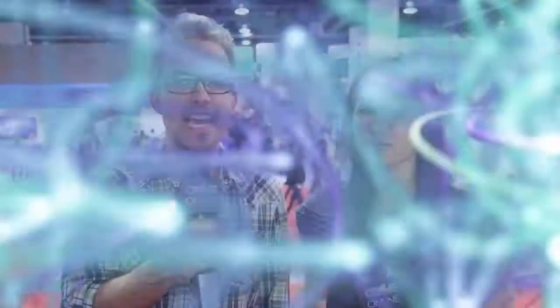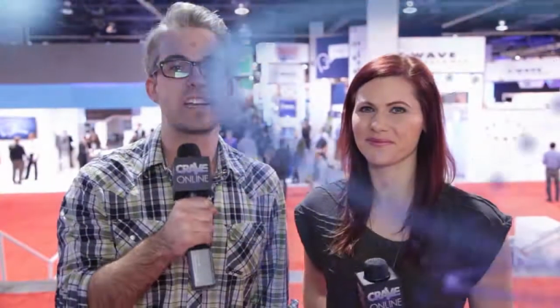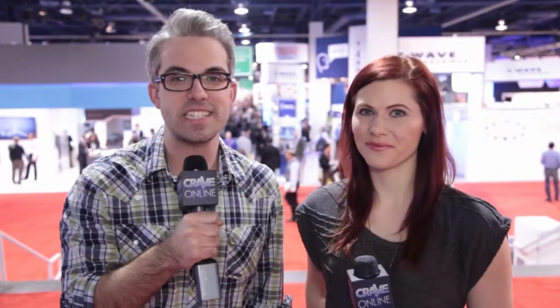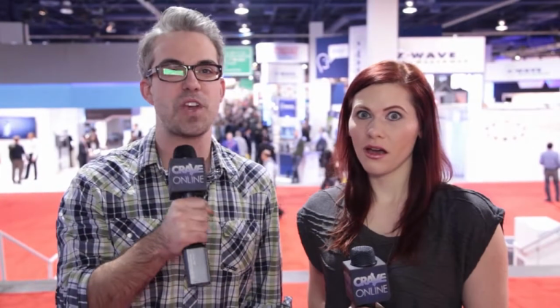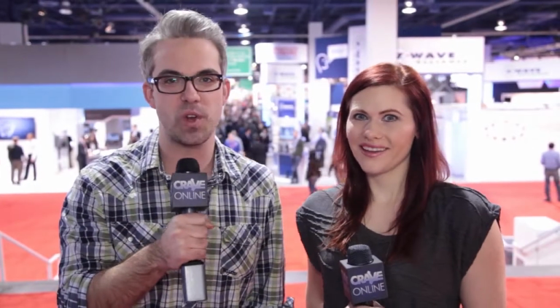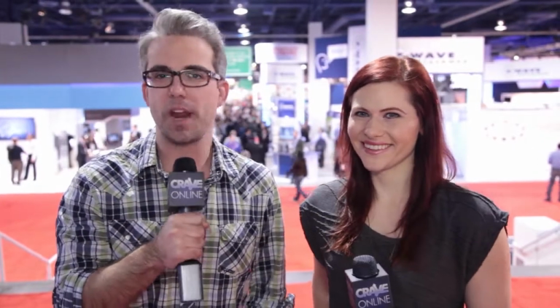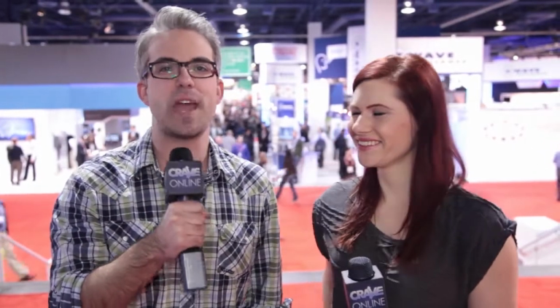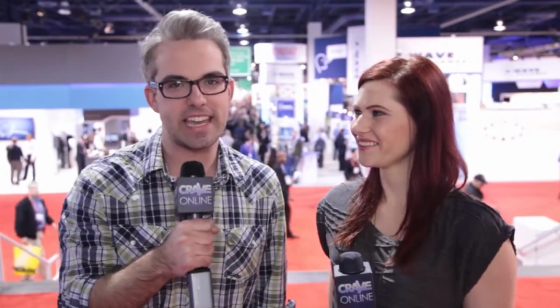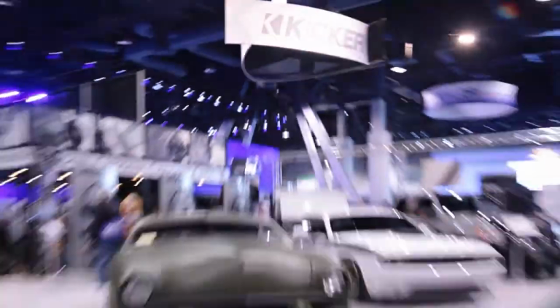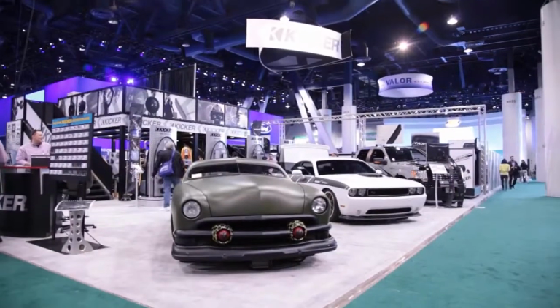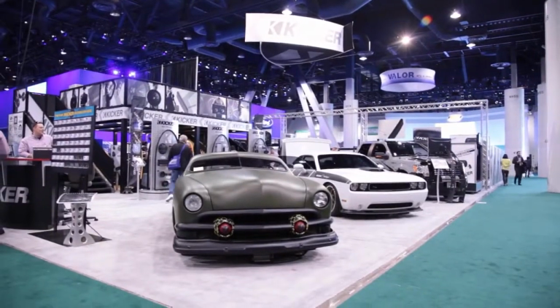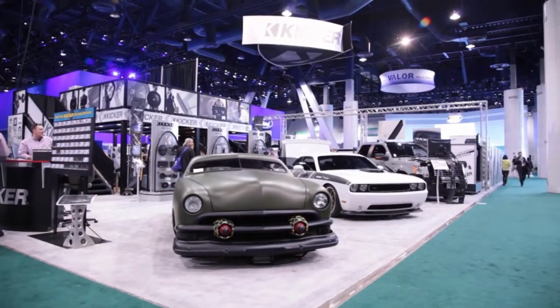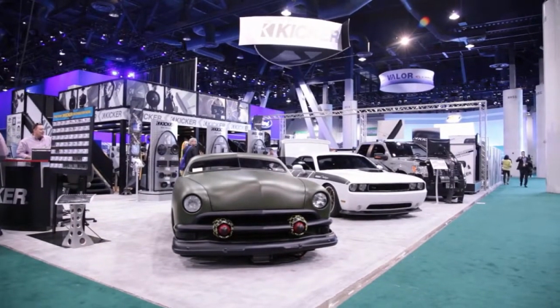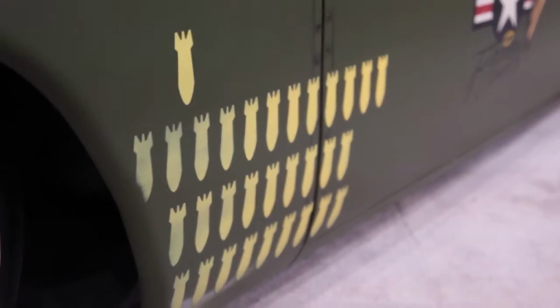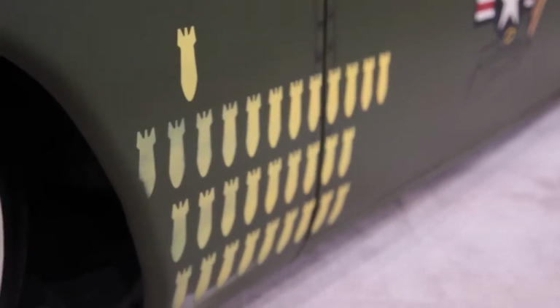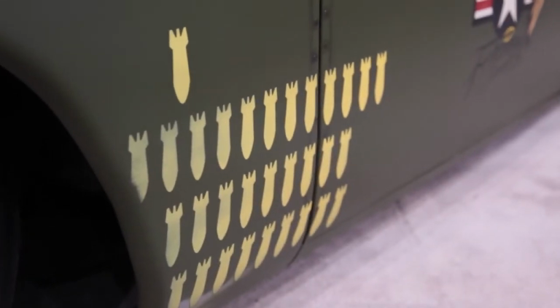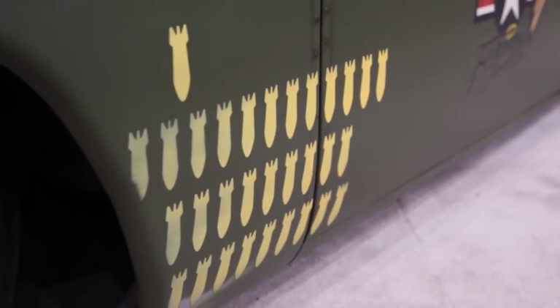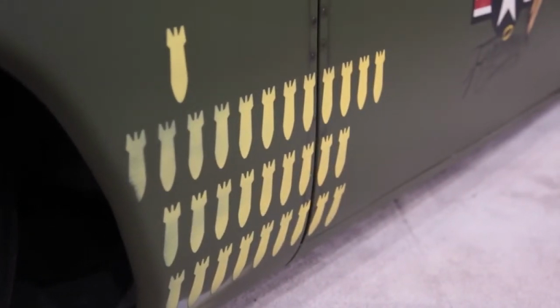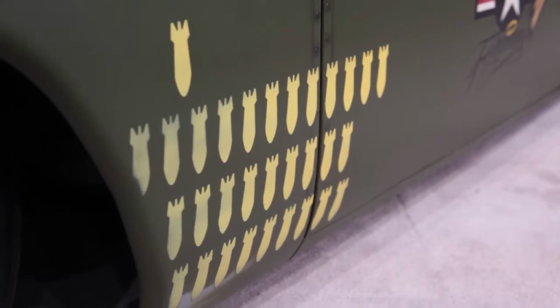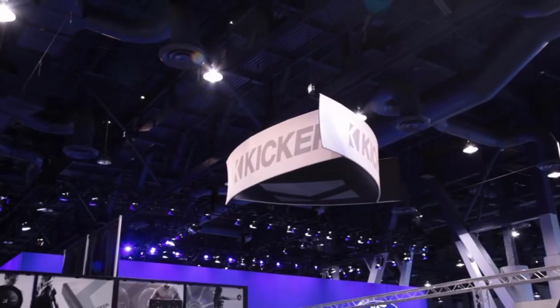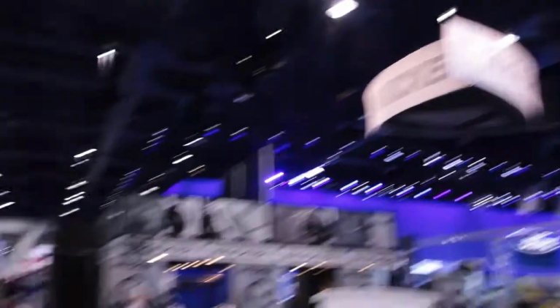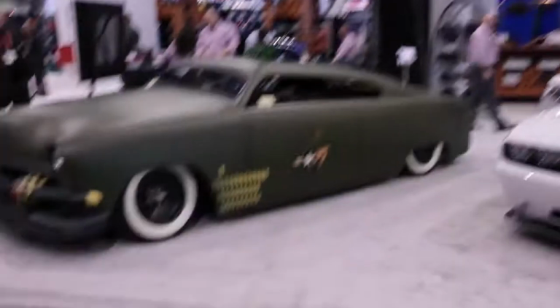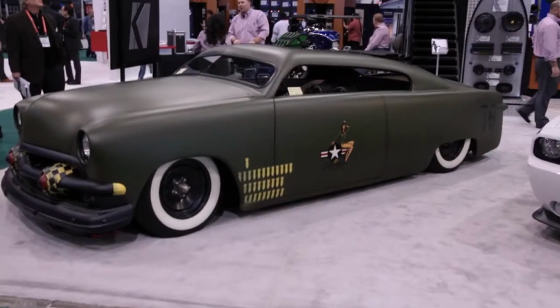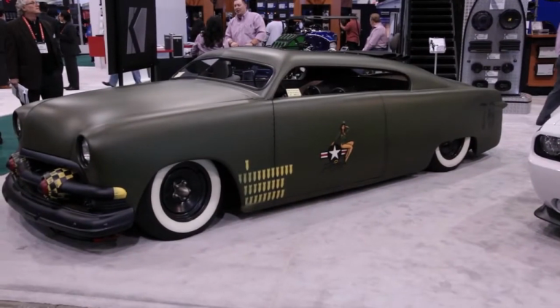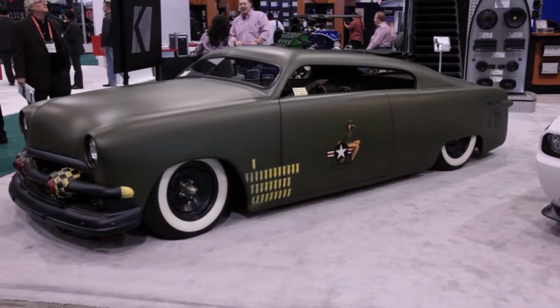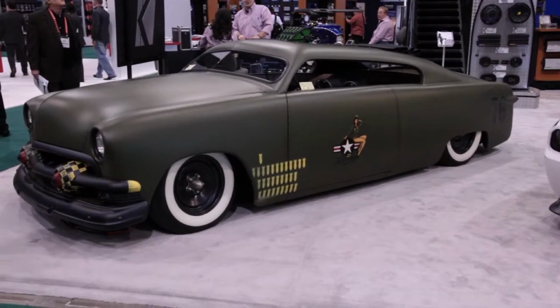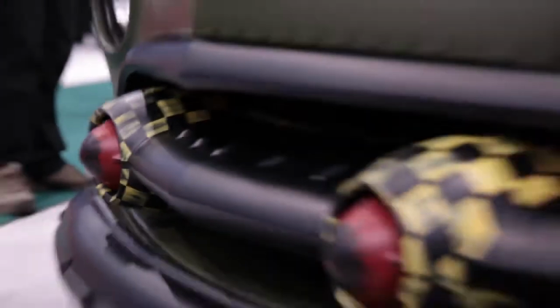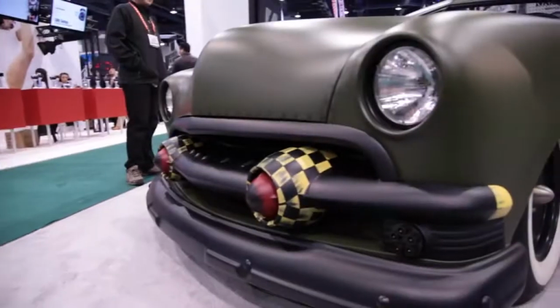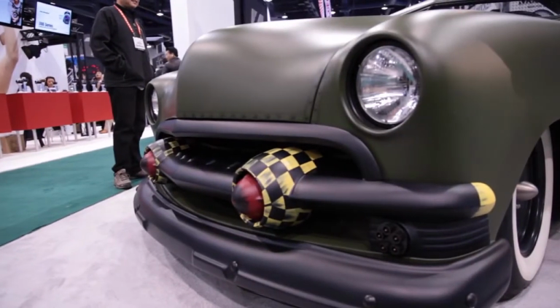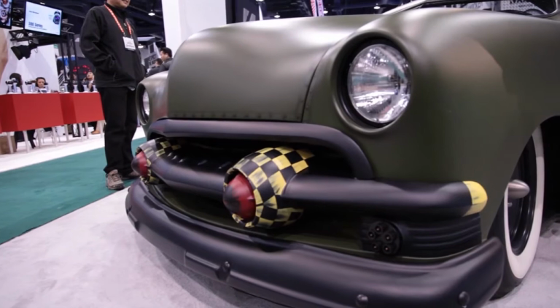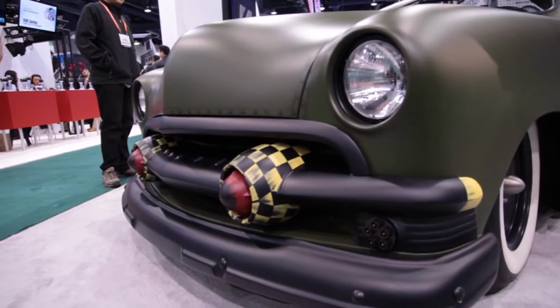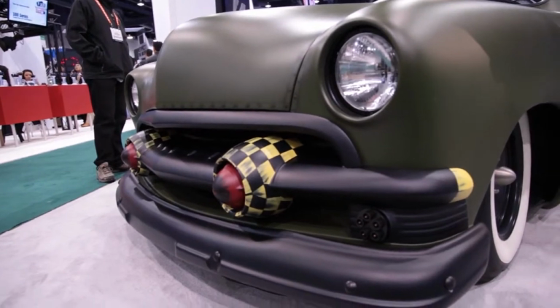CES can be a complete sensory overload. Brands will do anything they can to try to draw attendees into their booth. That brings us to the coolest car at CES. We saw it at the Kicker booth — it's called the Lavinz 51 custom car, designed and built by Divine One Customs.